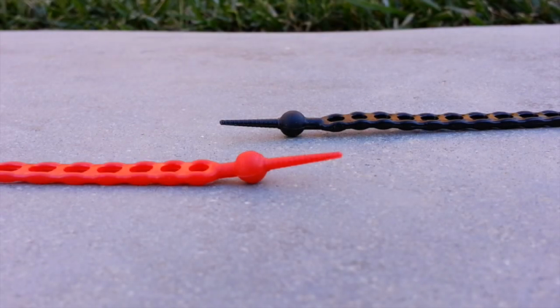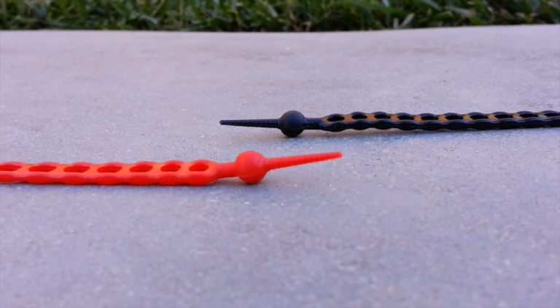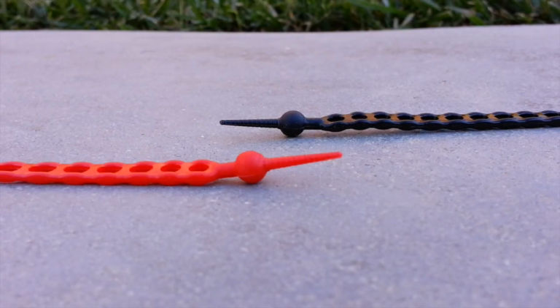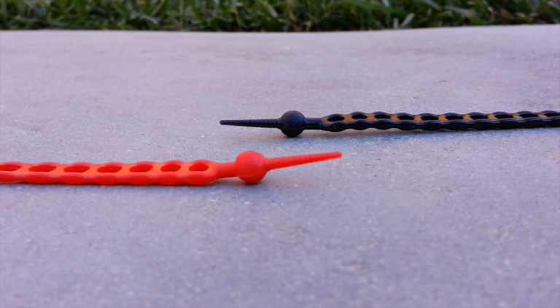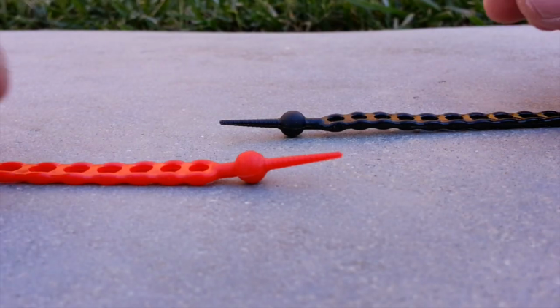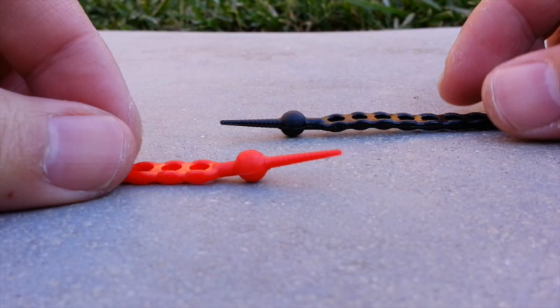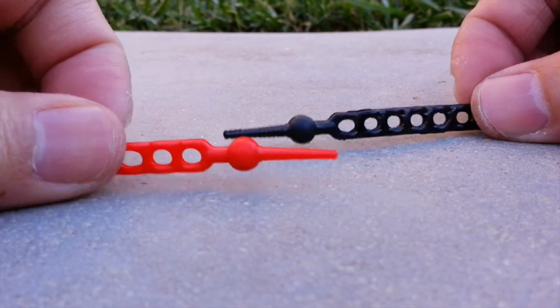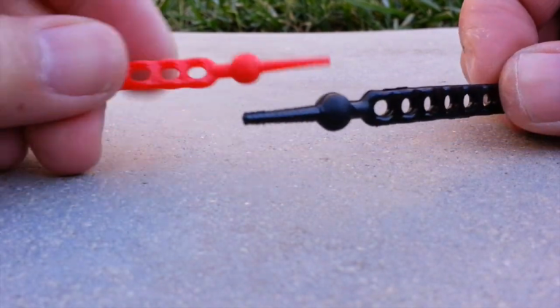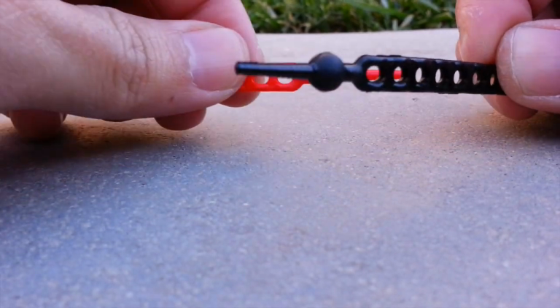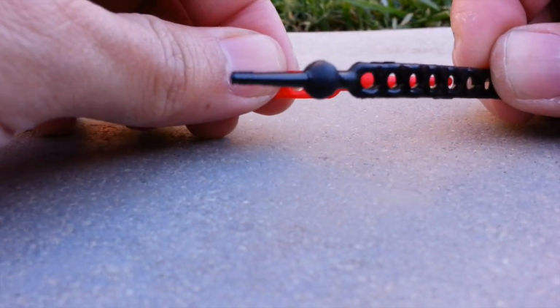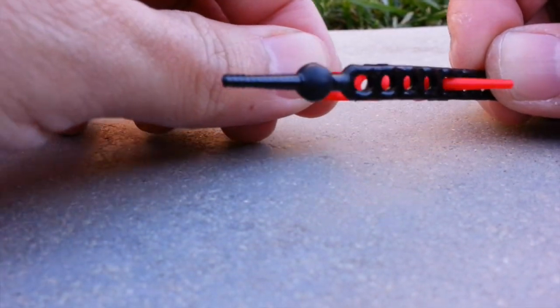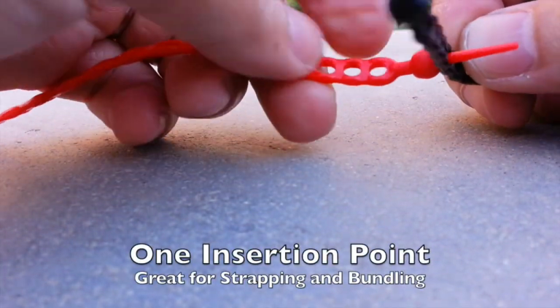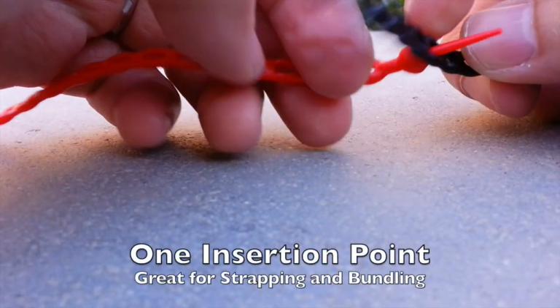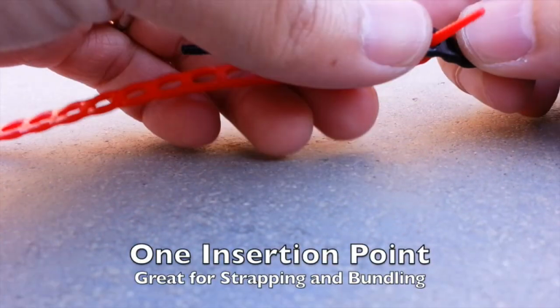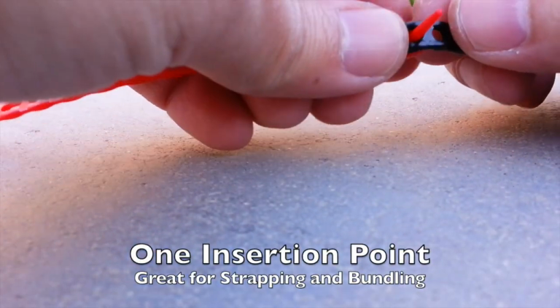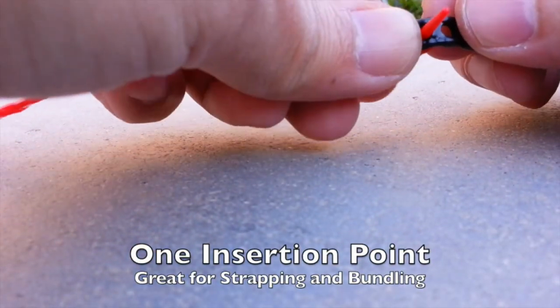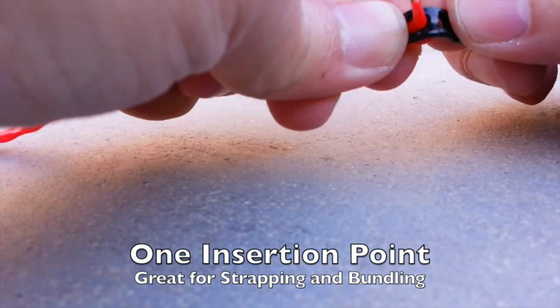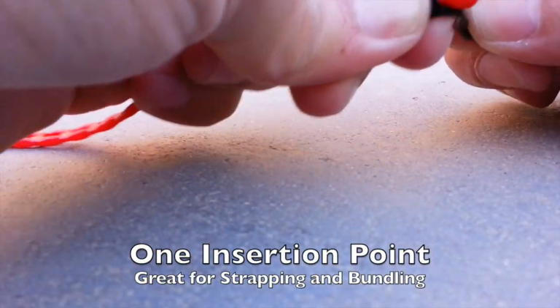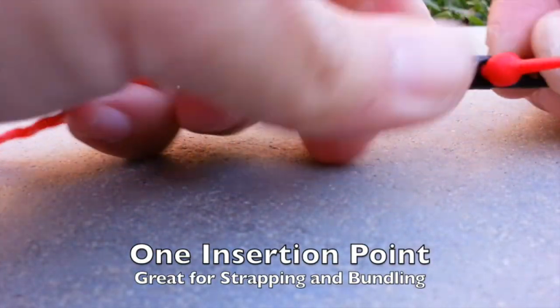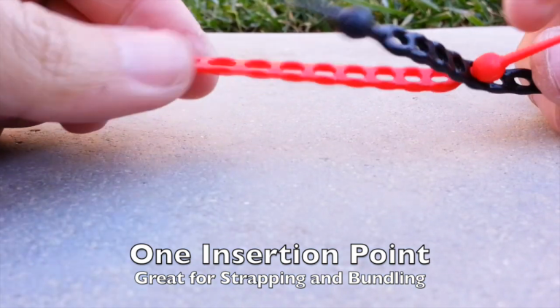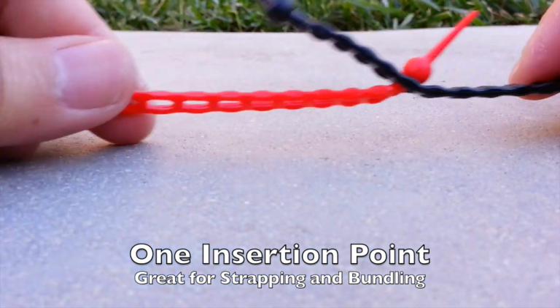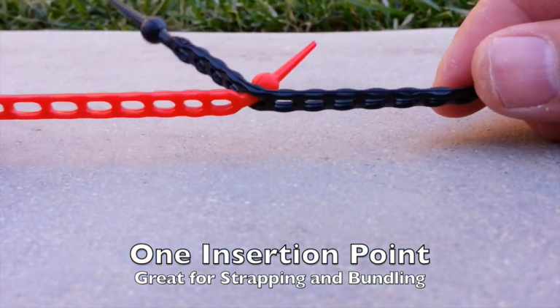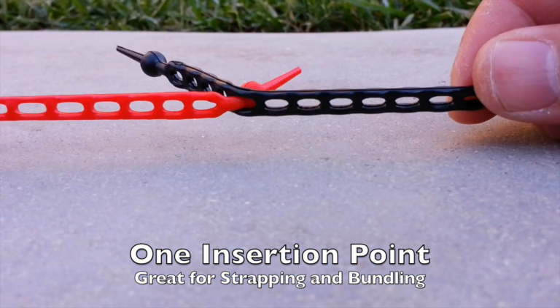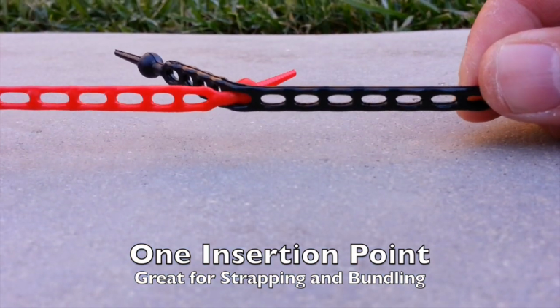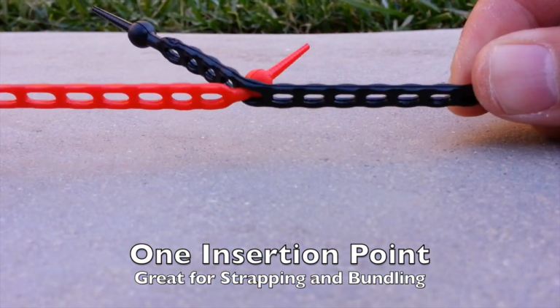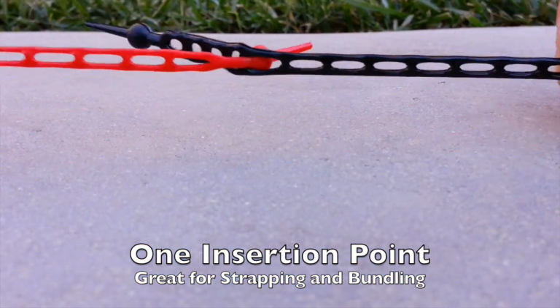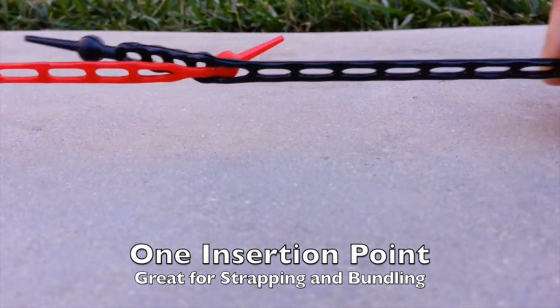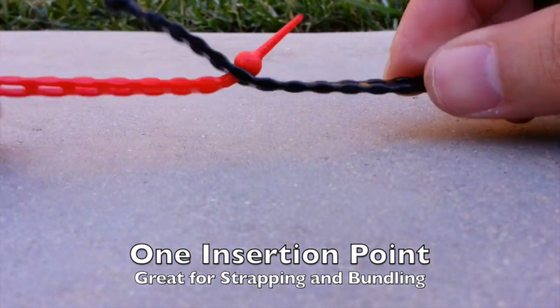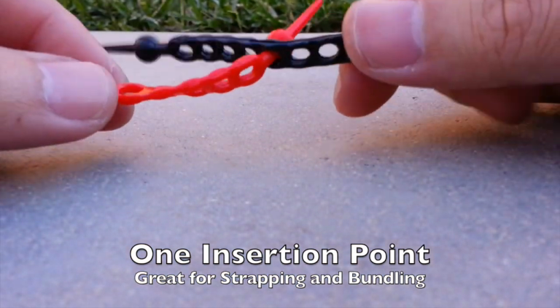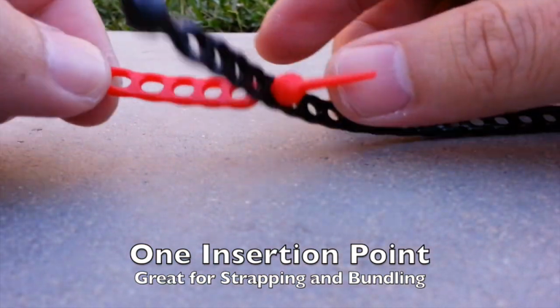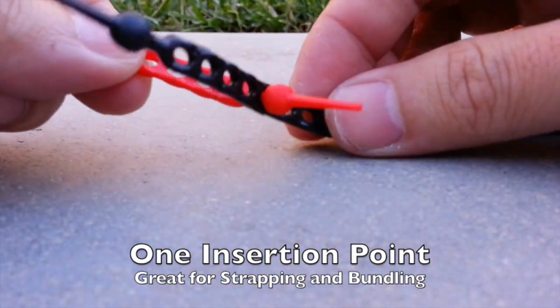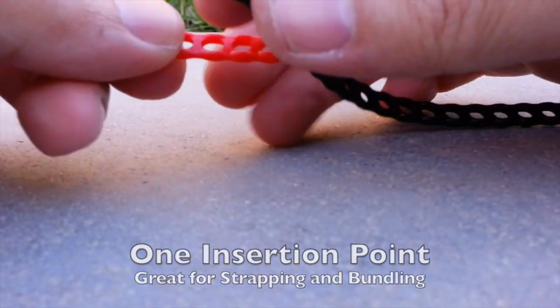Here are some ways to link two genius straps. First, thread or insert one of the end spheres into the hole. This is good for regular strapping and bundling use.